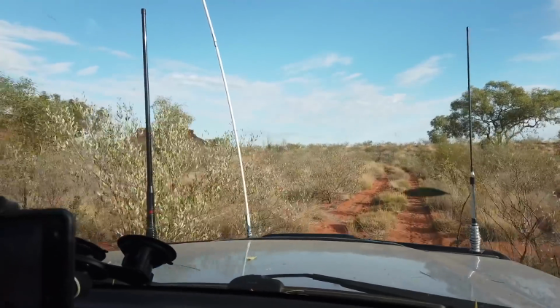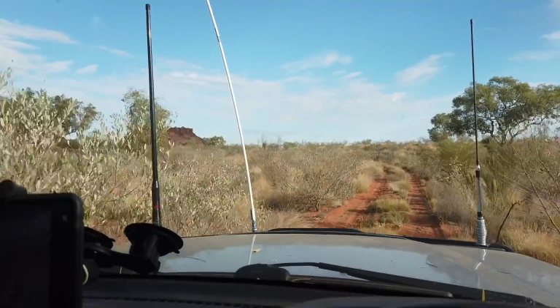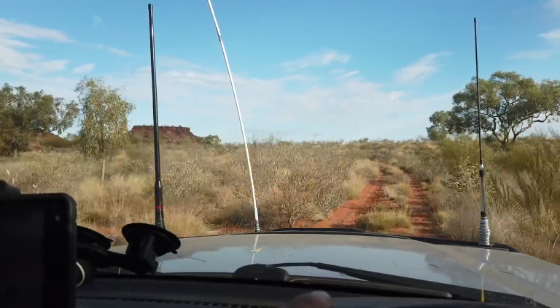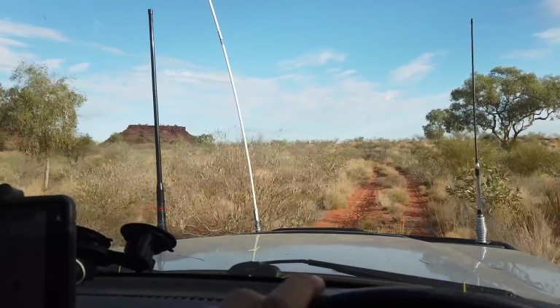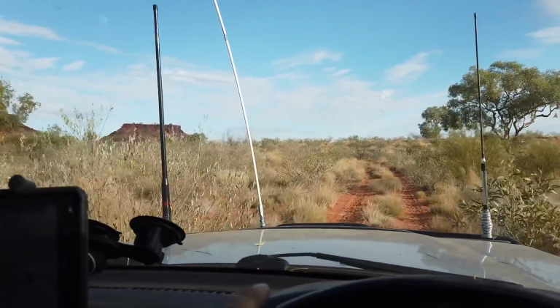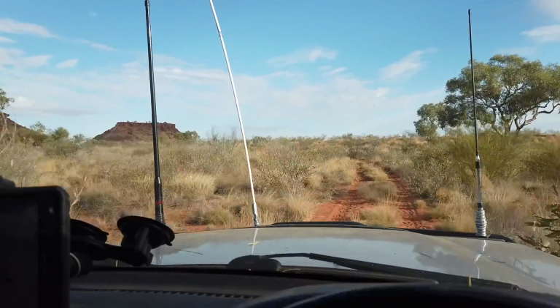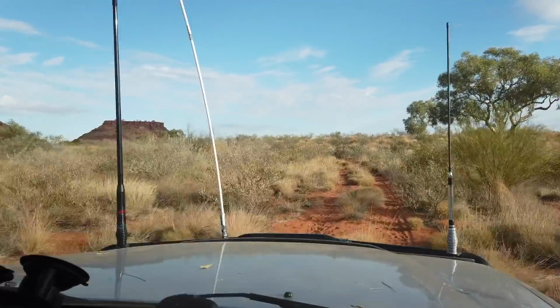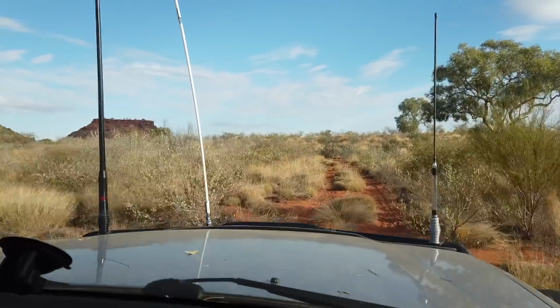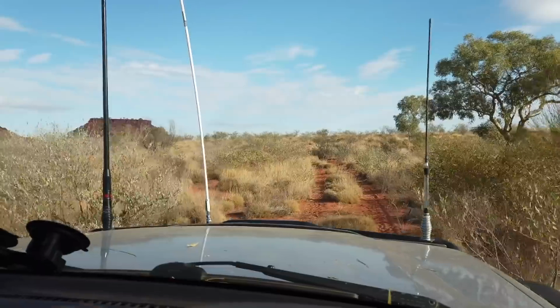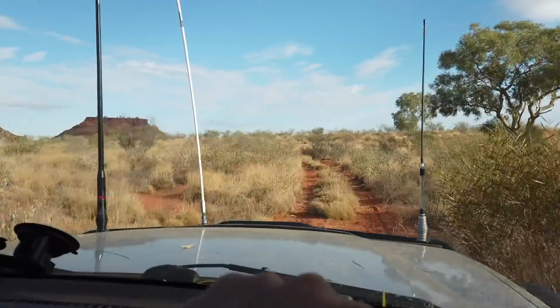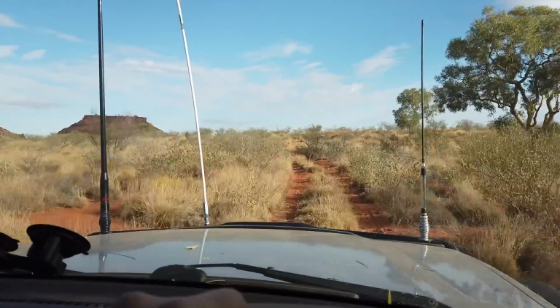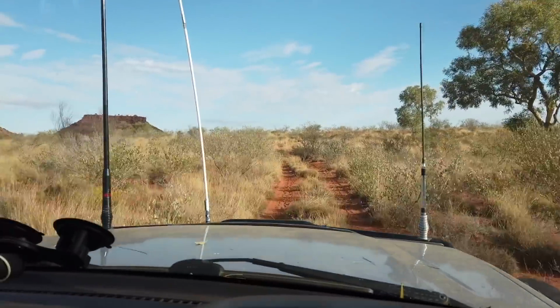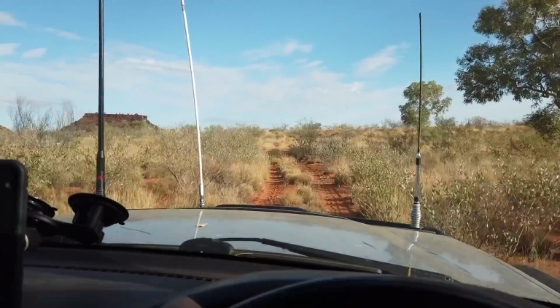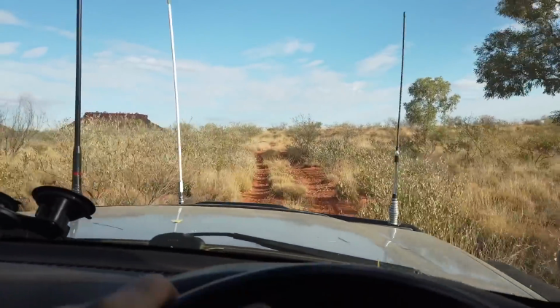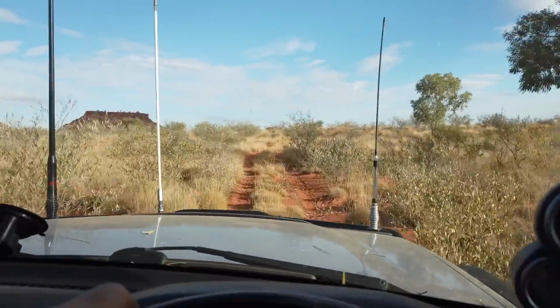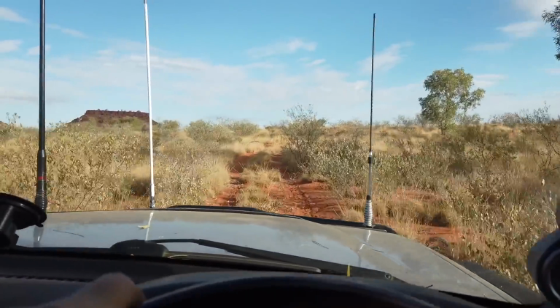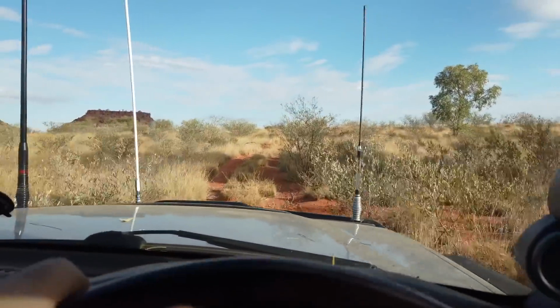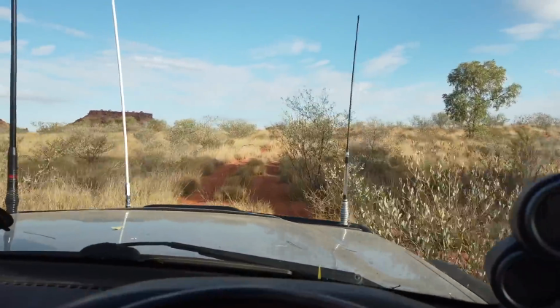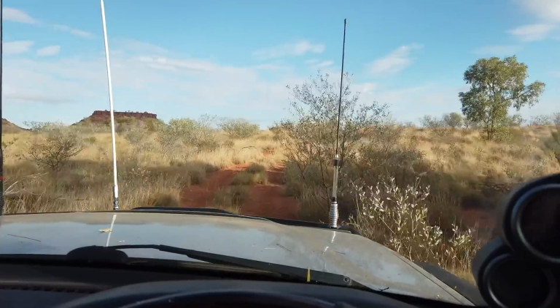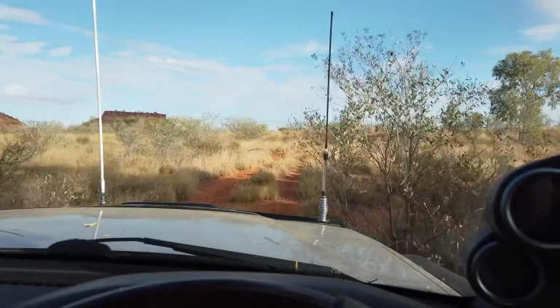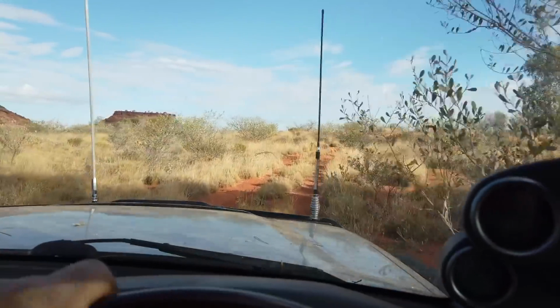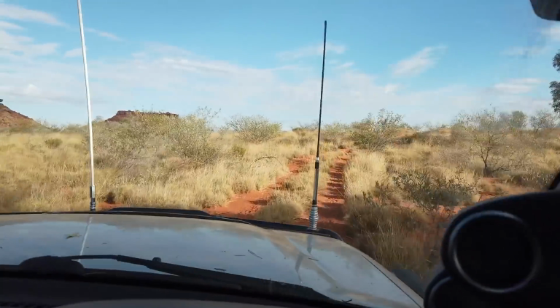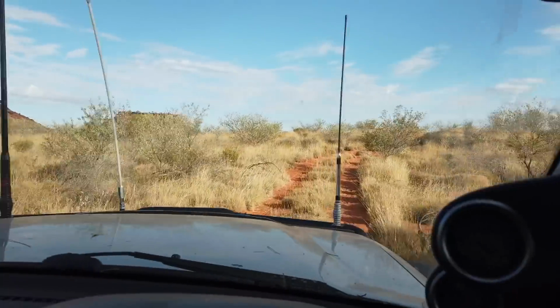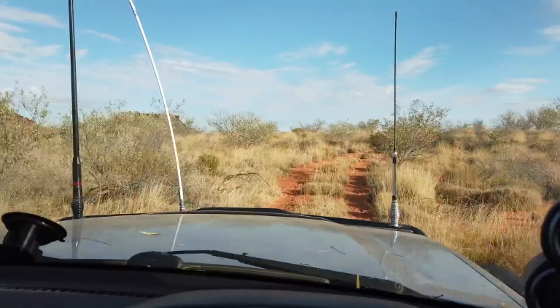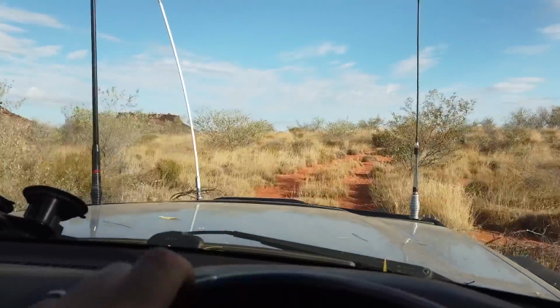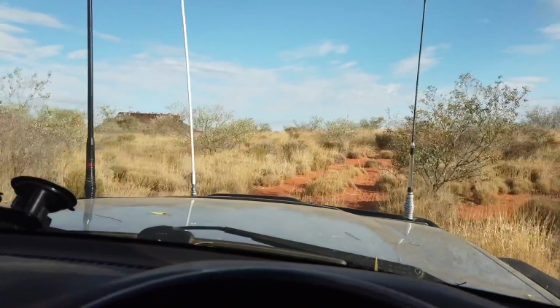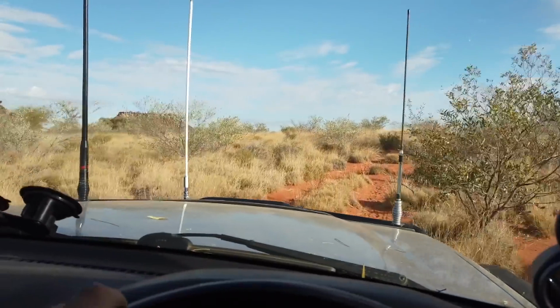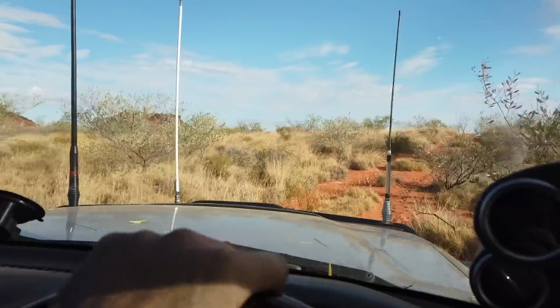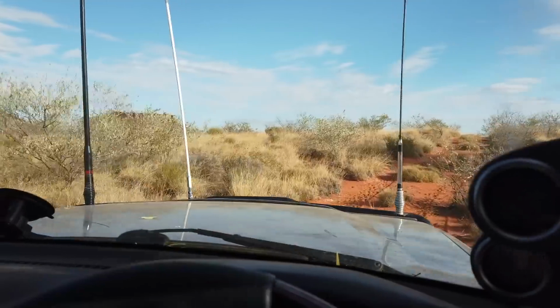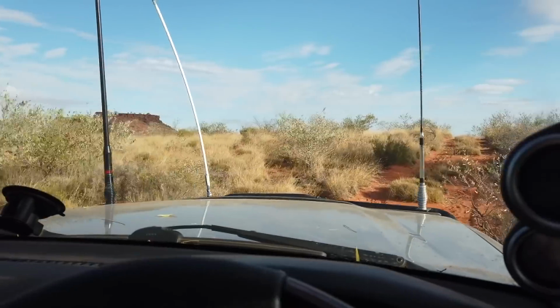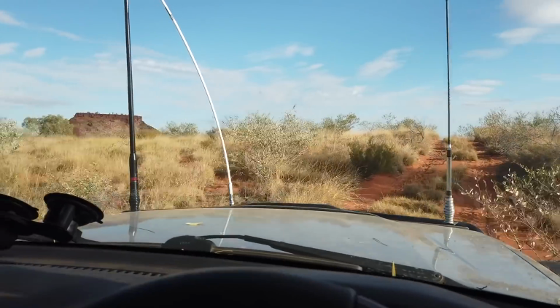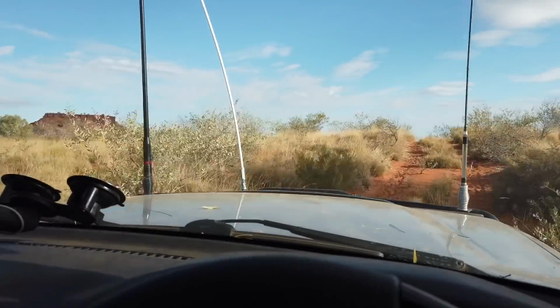We are now driving to the end of this track which doesn't seem to be that well traversed. A lot of dingo tracks here though. No idea where it brings us because it is a one-way track, so hopefully at least to a nice camp spot.